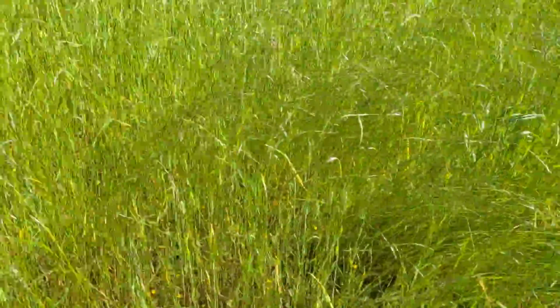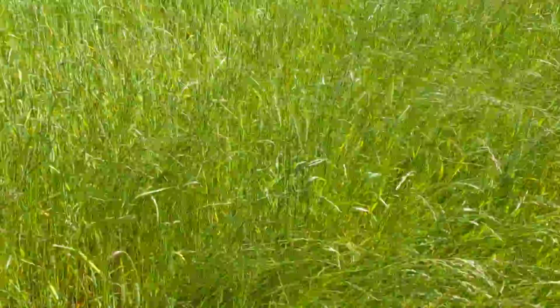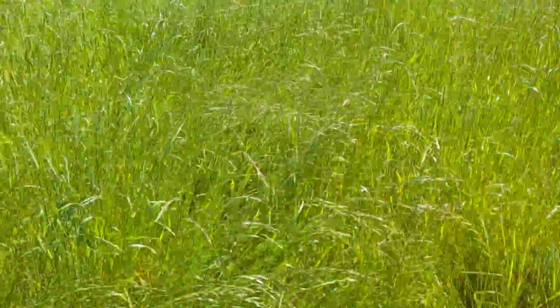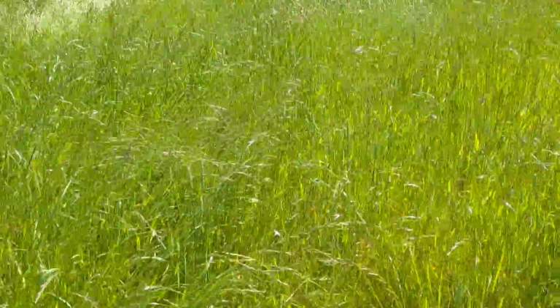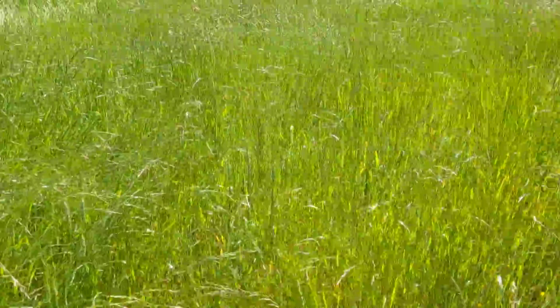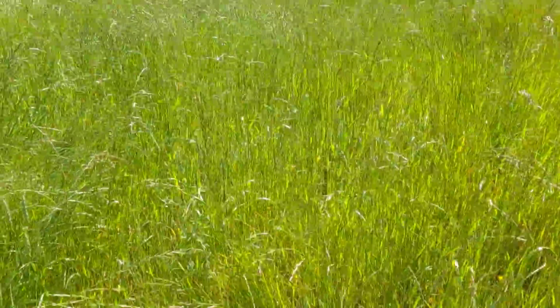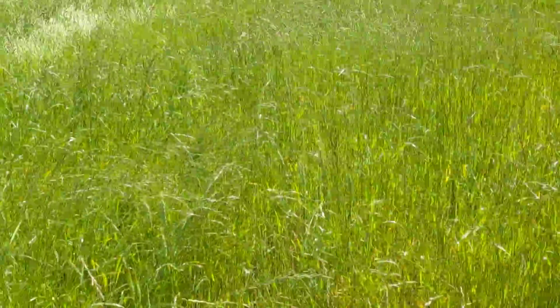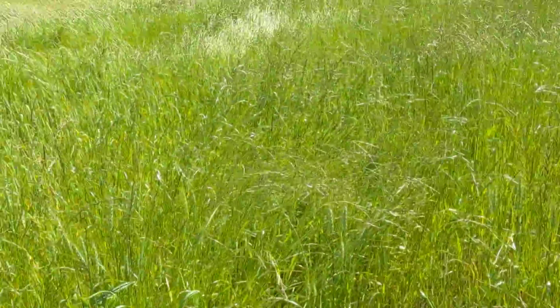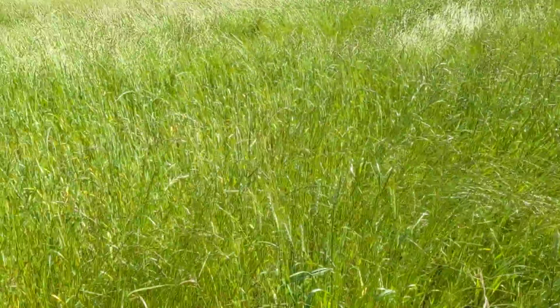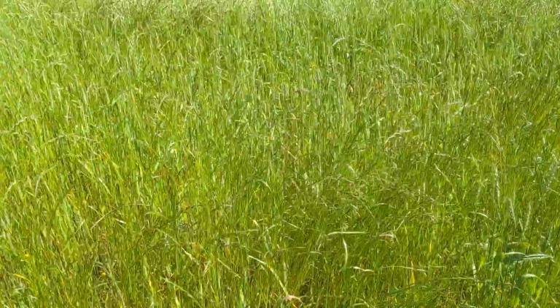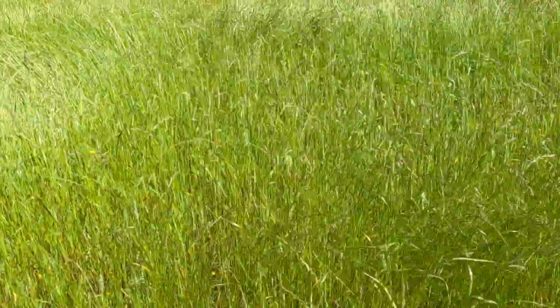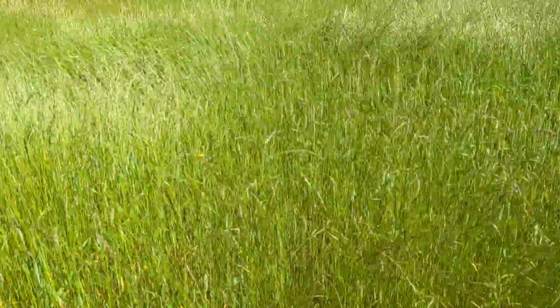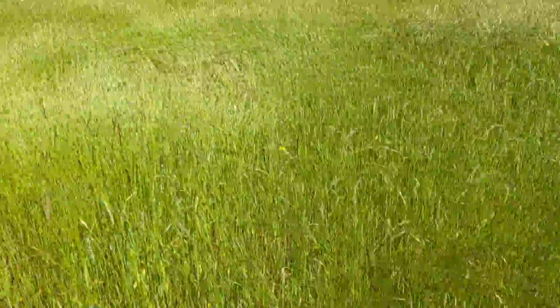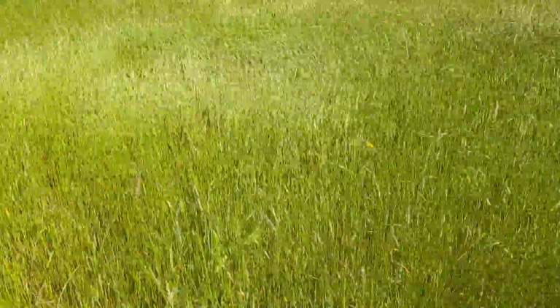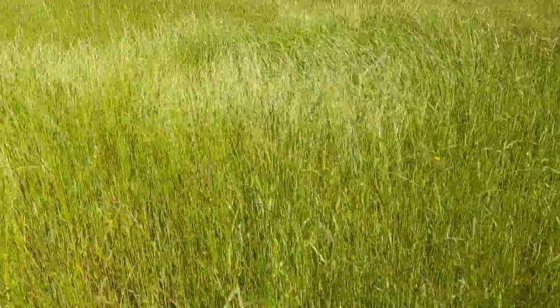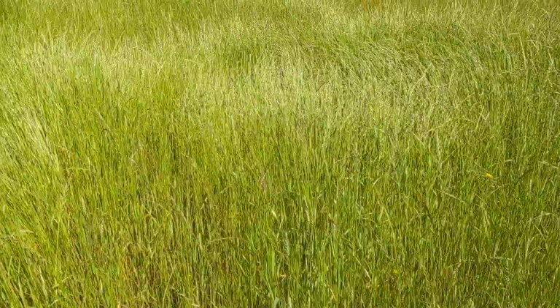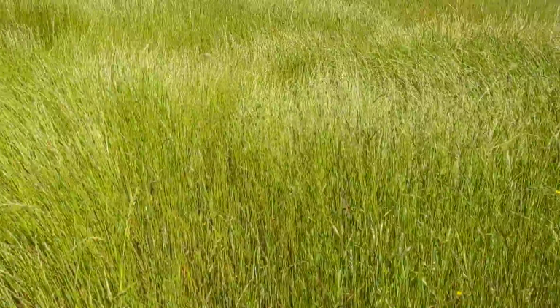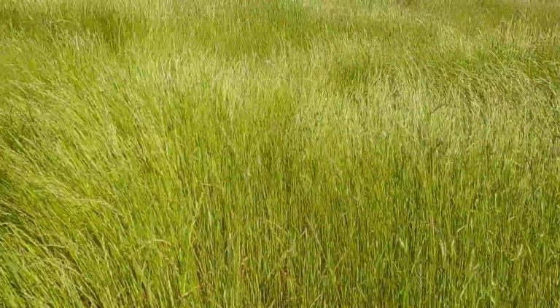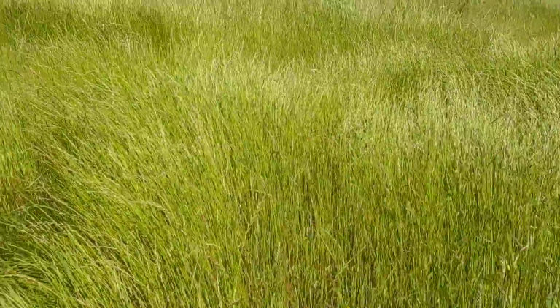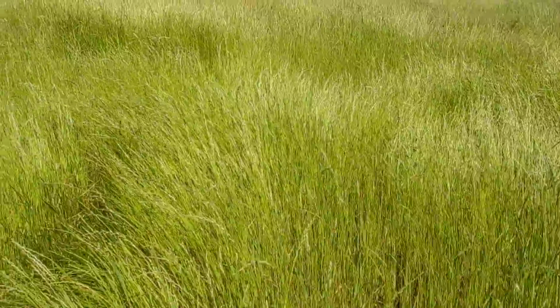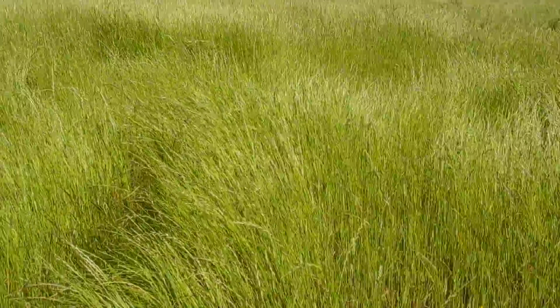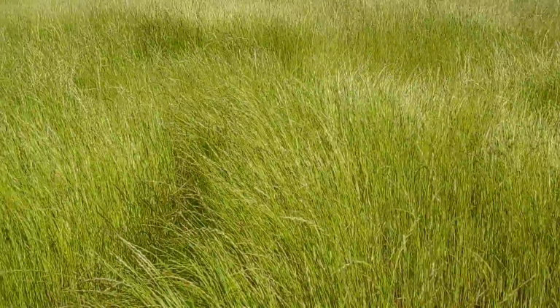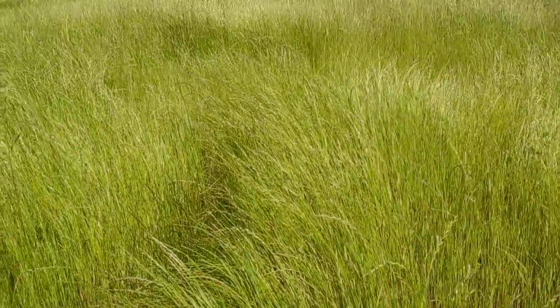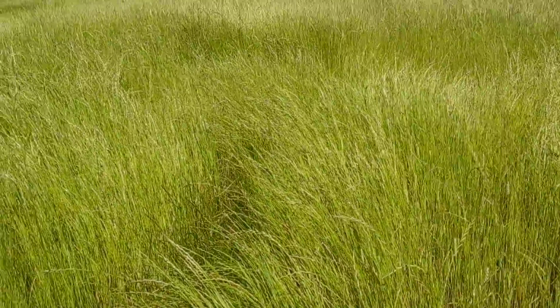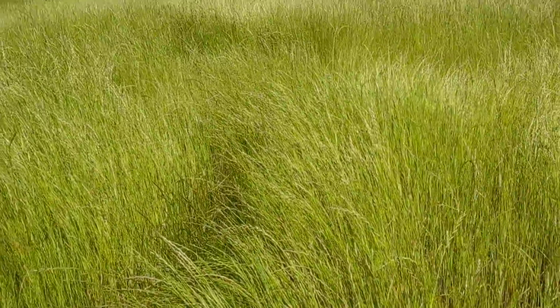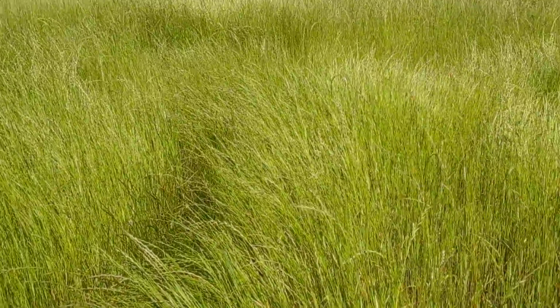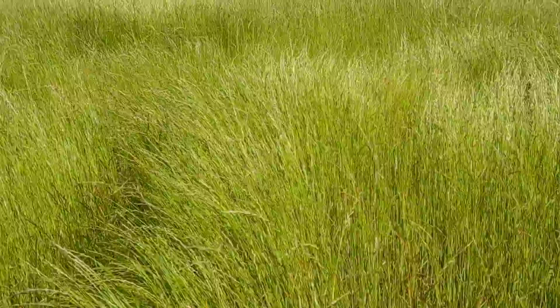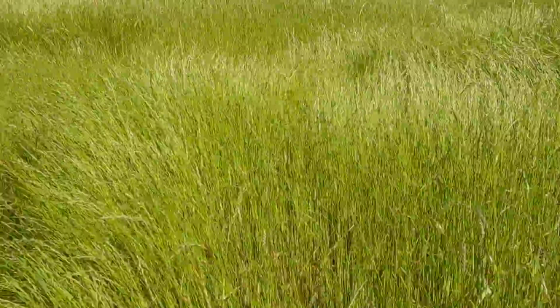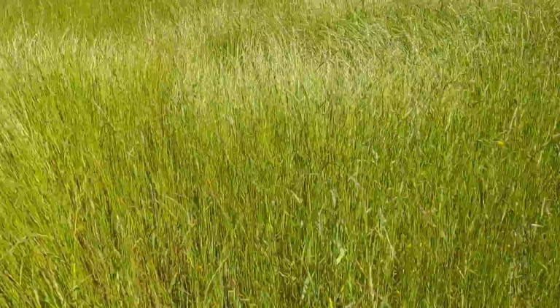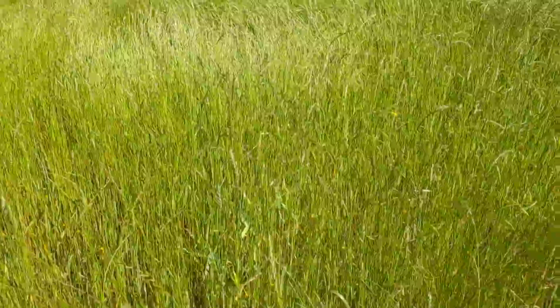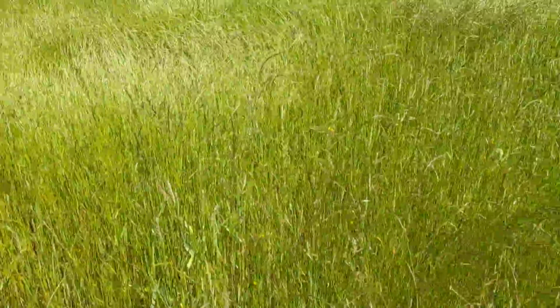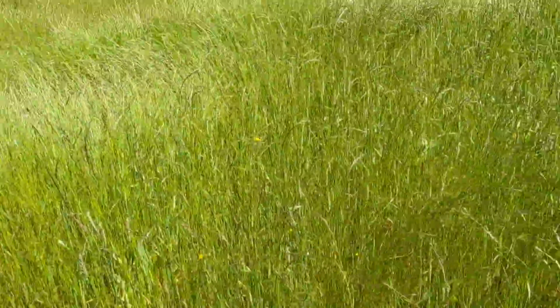I just want to show an update of what the field looks like that I replanted last year — I think I did a video of drilling the fescue in.